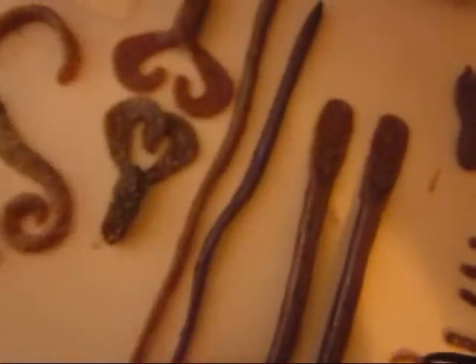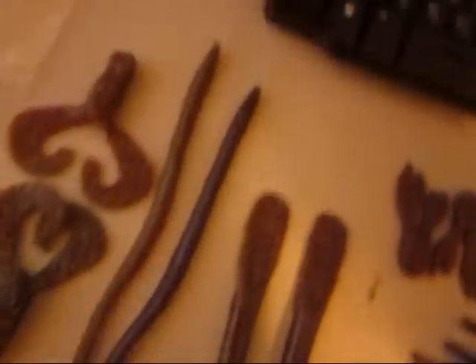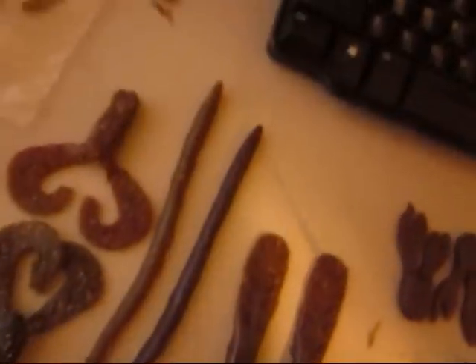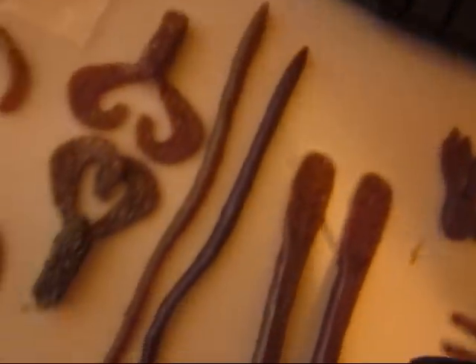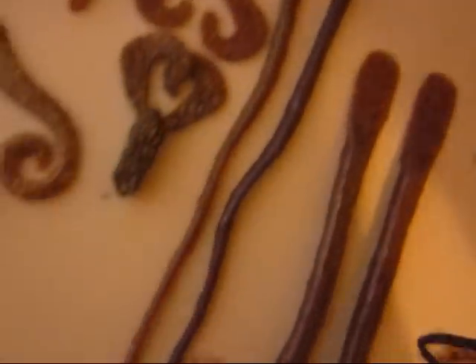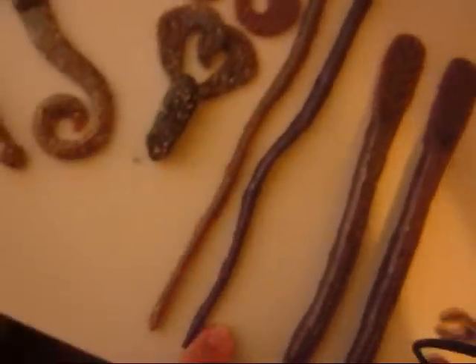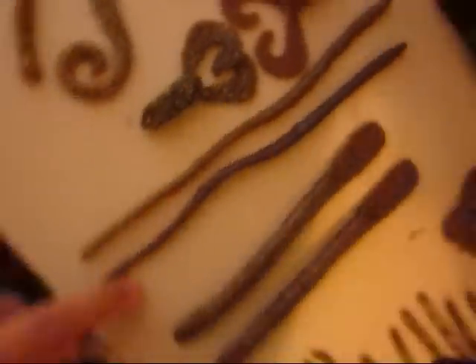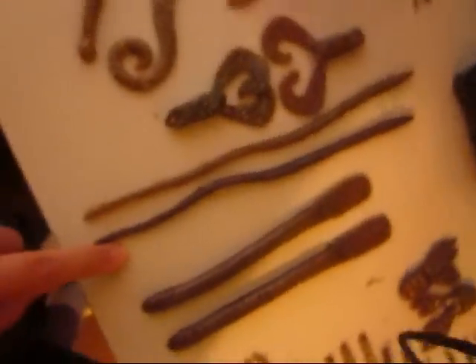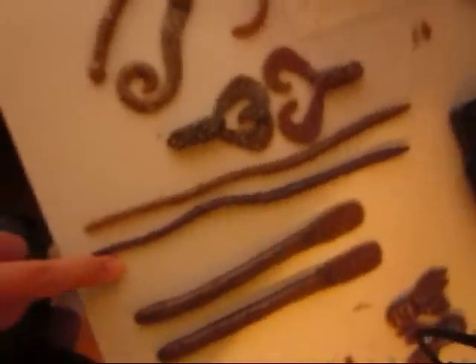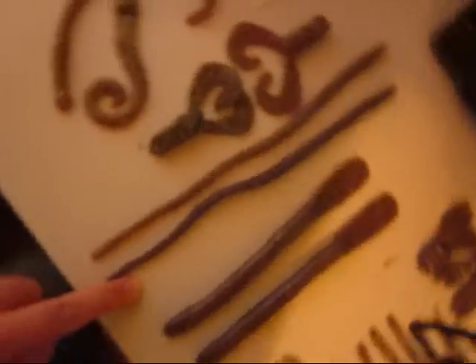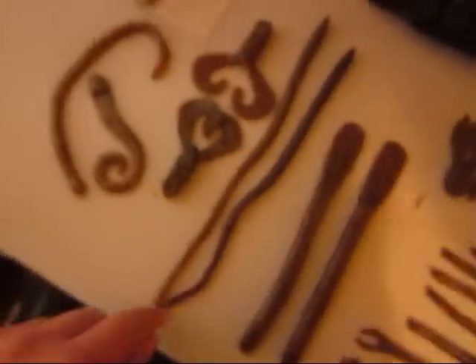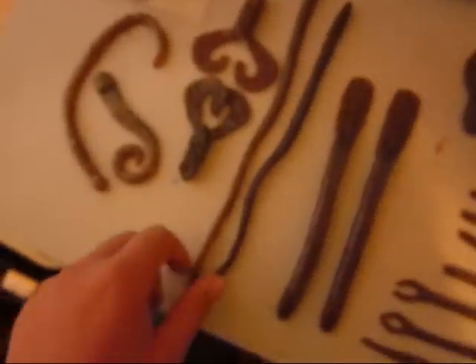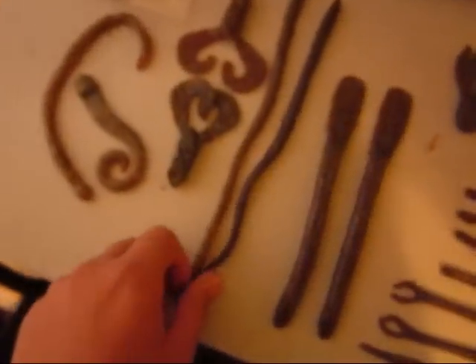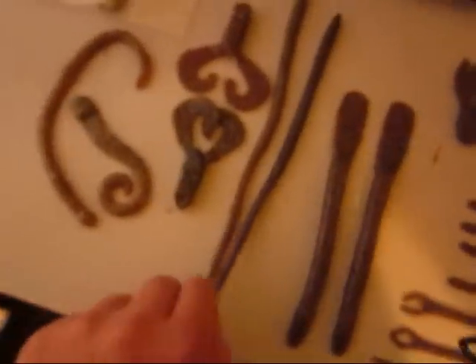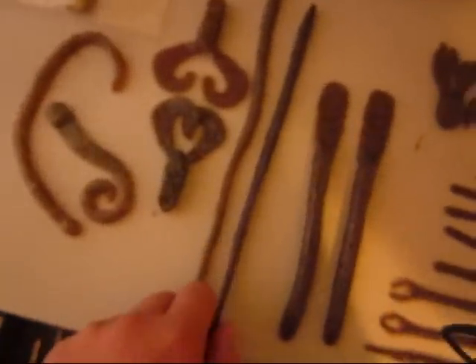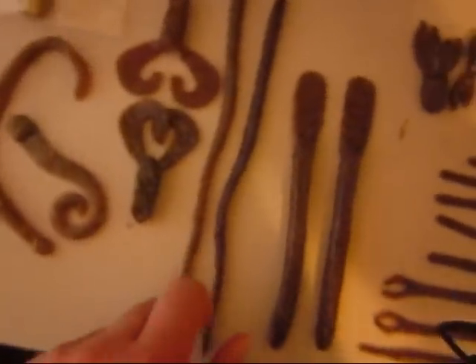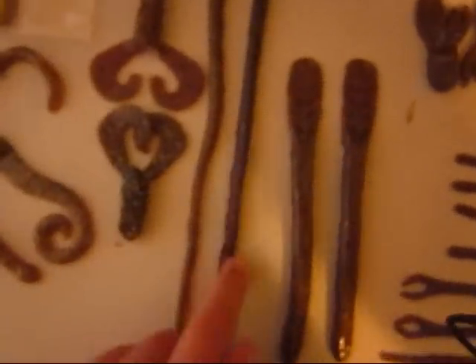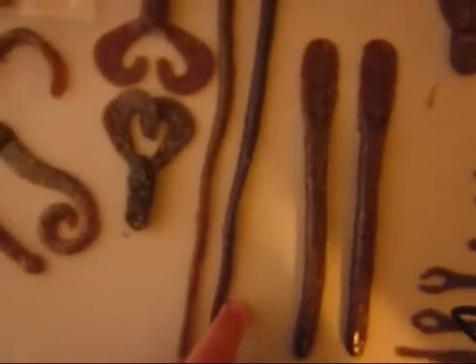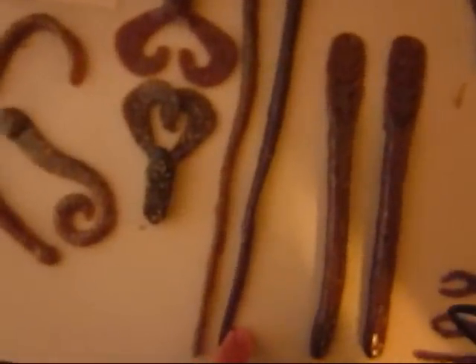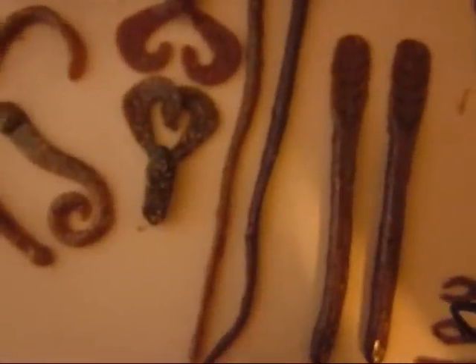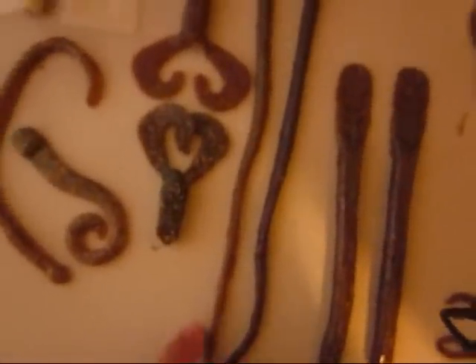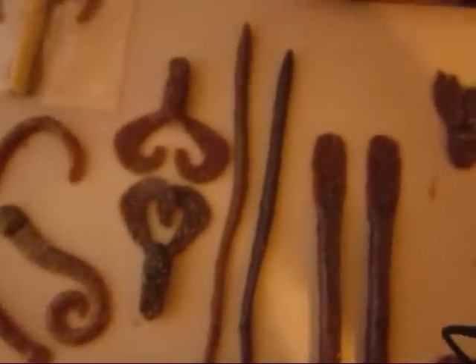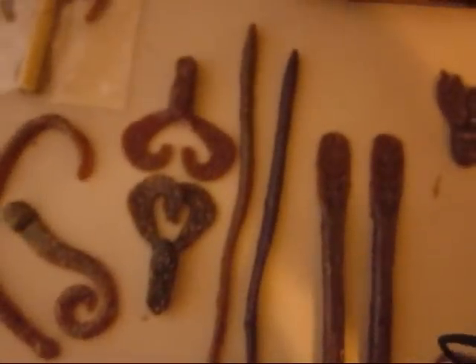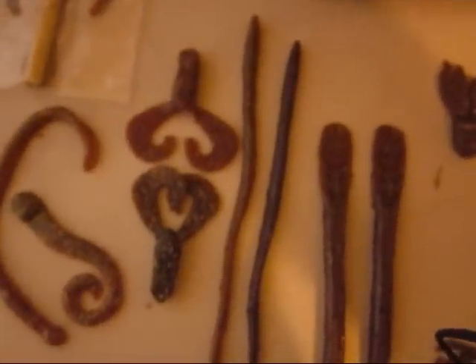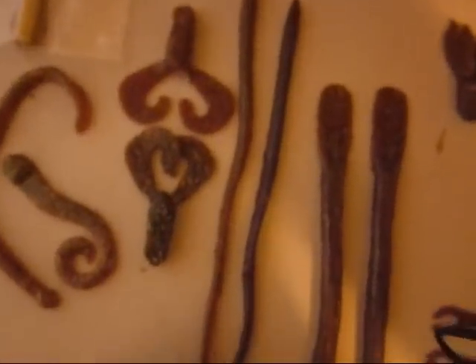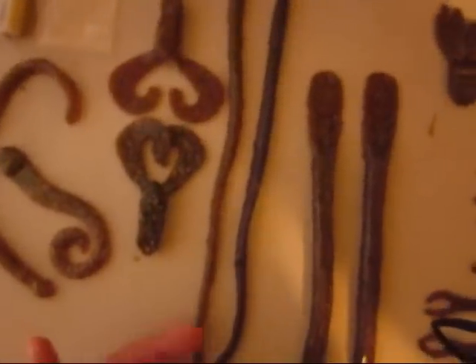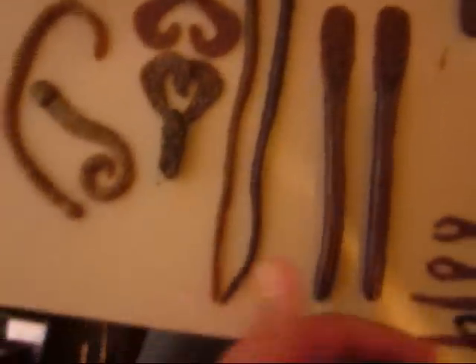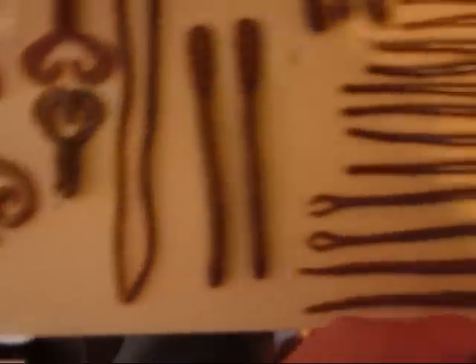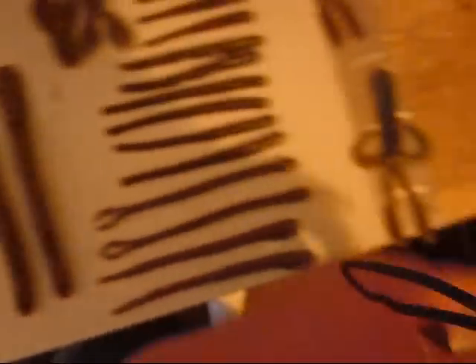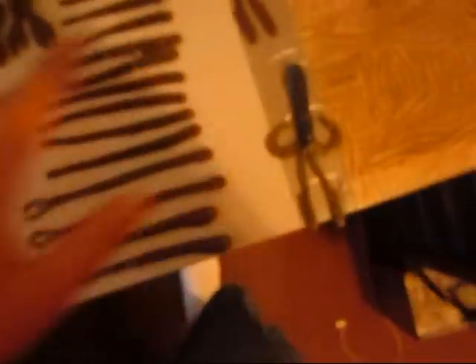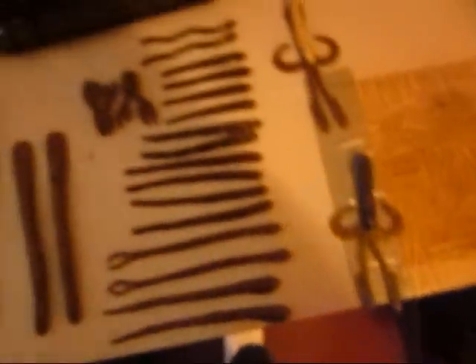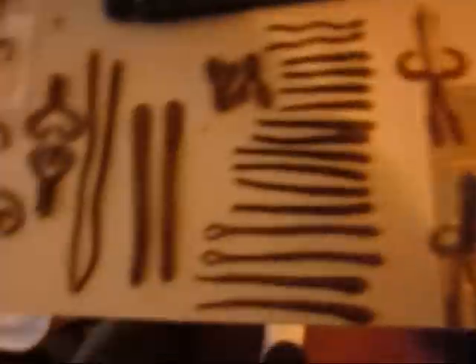These are his 10-inch worms. I'll probably wacky rig these or drop shot rig these. Like all these baits are just sick.